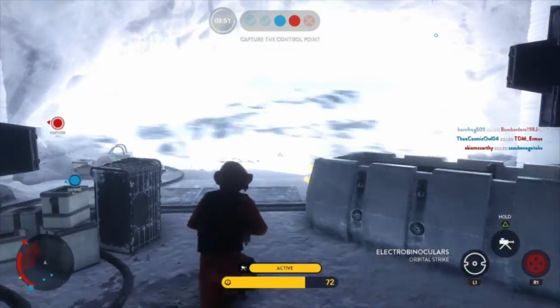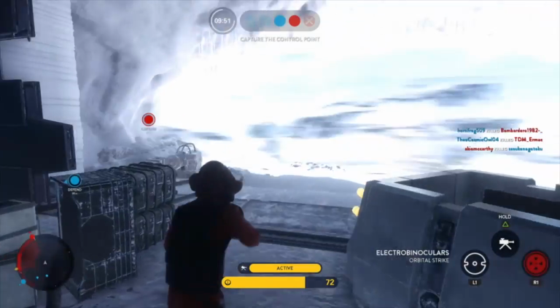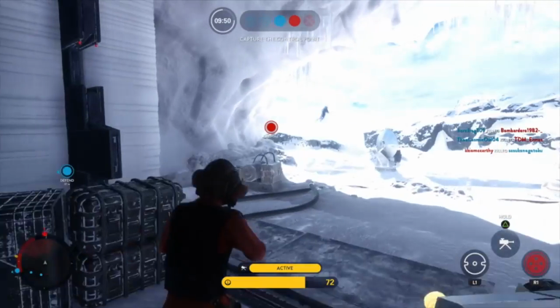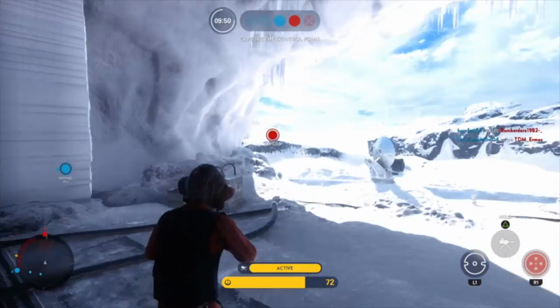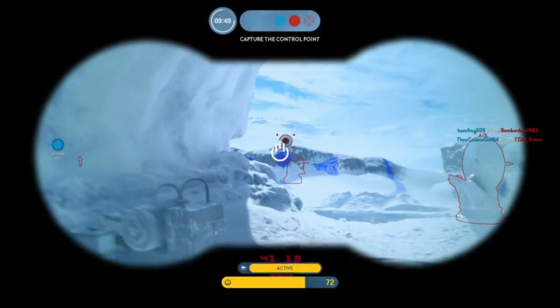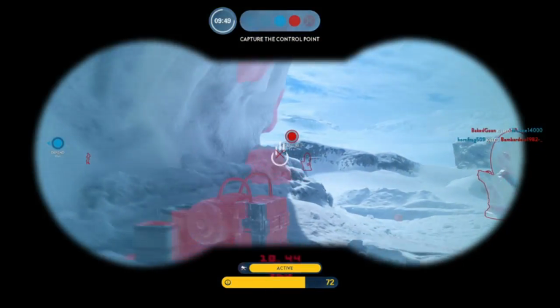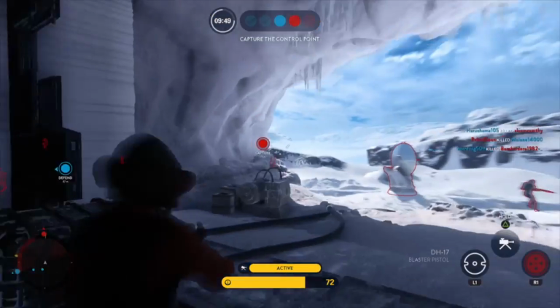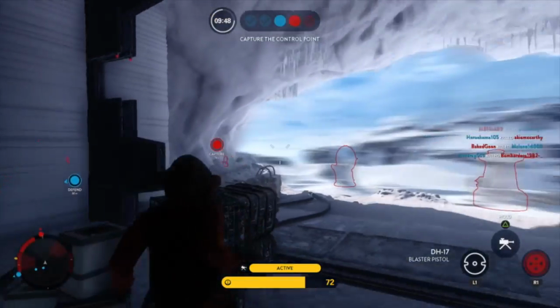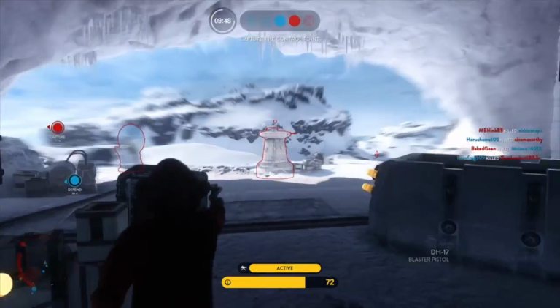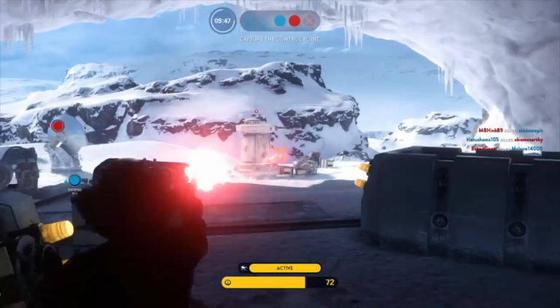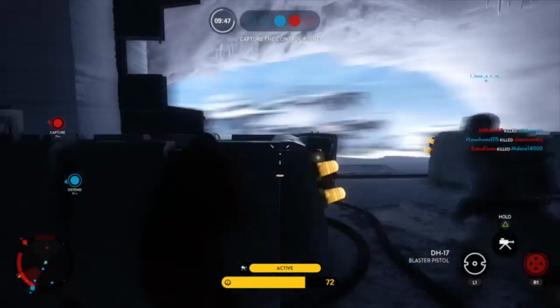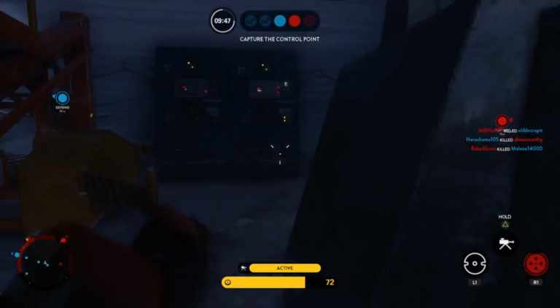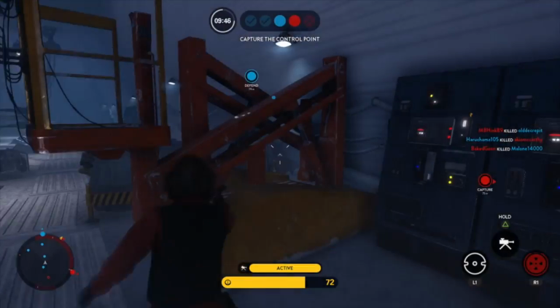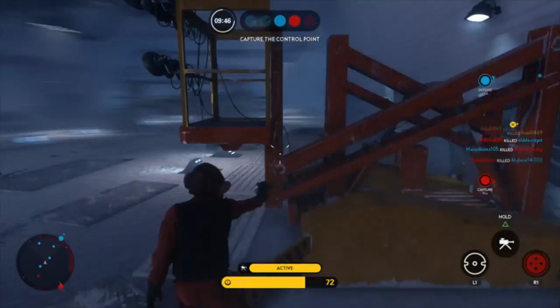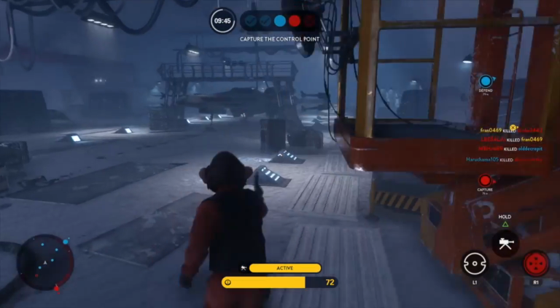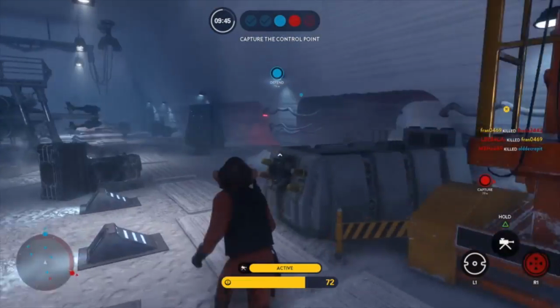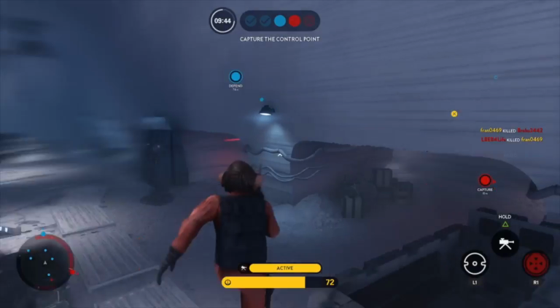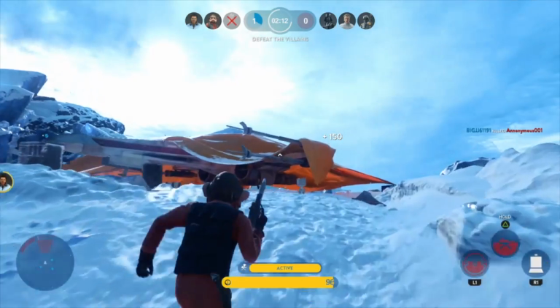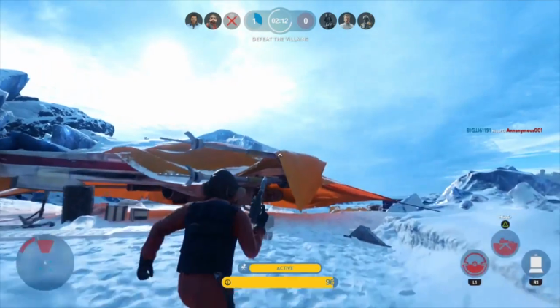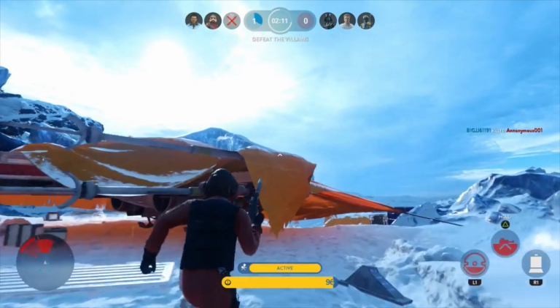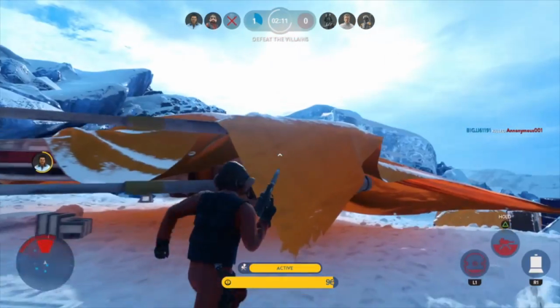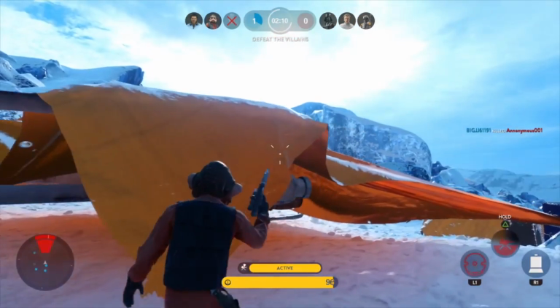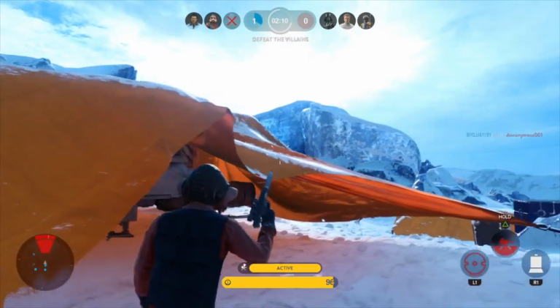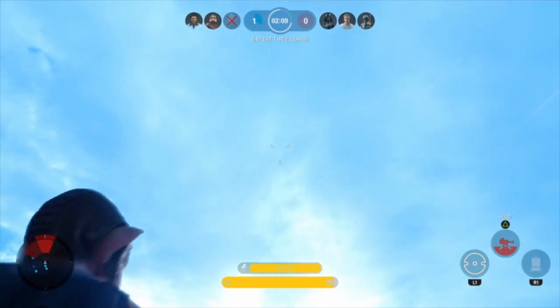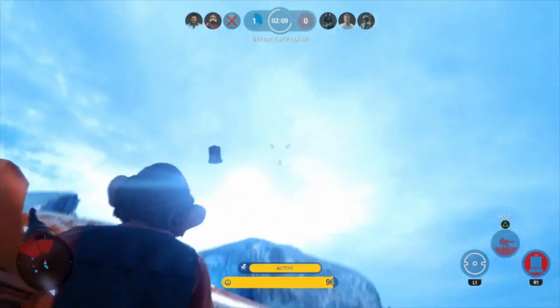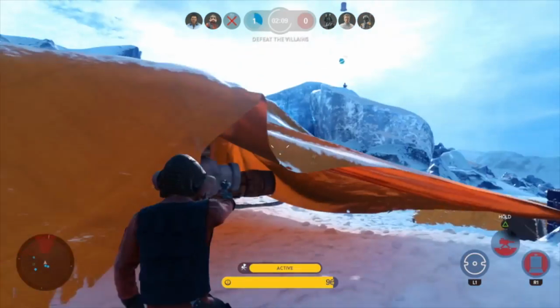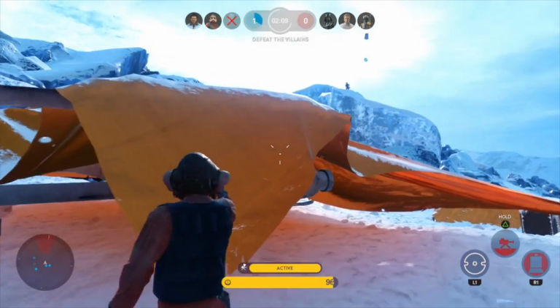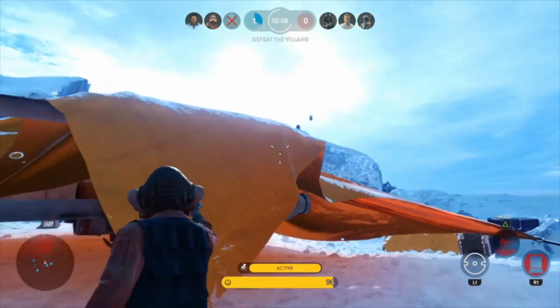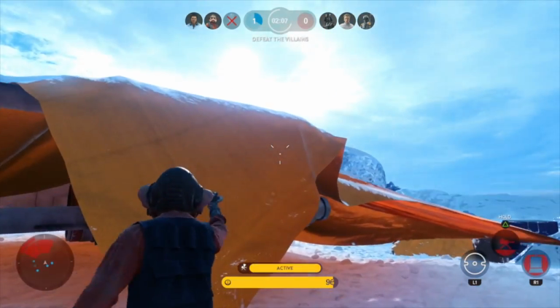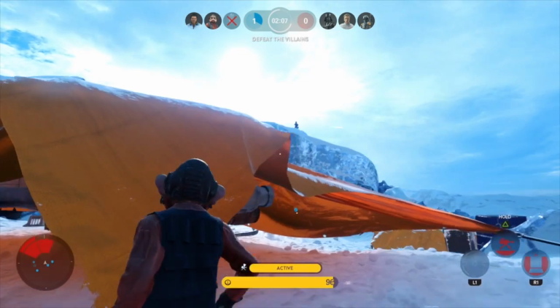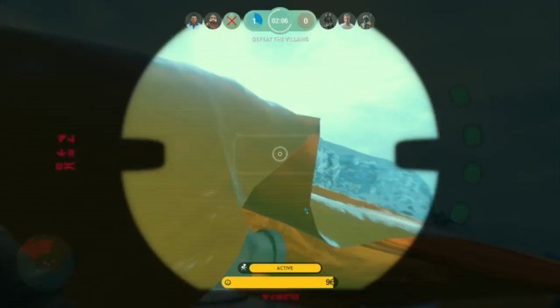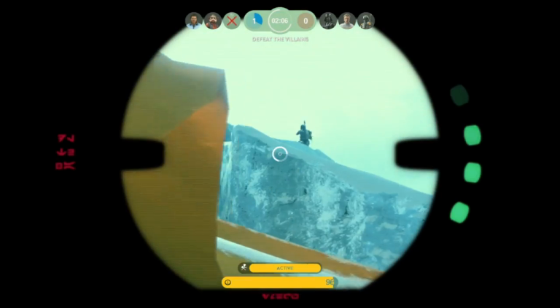His last ability on the right depends on whether you're in a 40 player mode or heroes vs villains. In a 40 player mode this will be an orbital strike that's just slightly slower than the pickup. In heroes vs villains it becomes proximity mines, which you can lay 3 up on the field at a time.